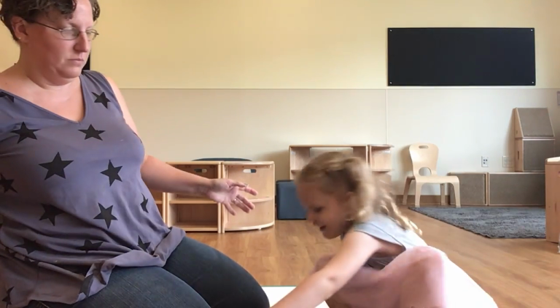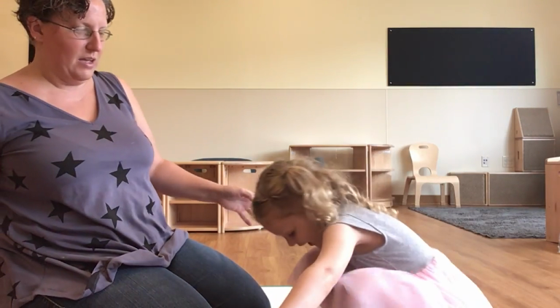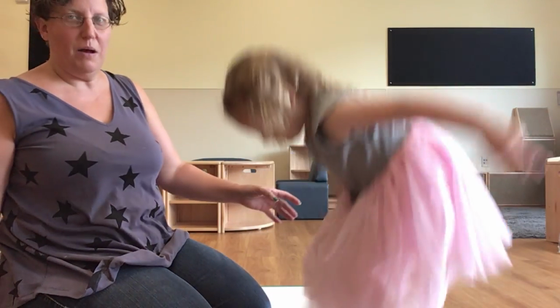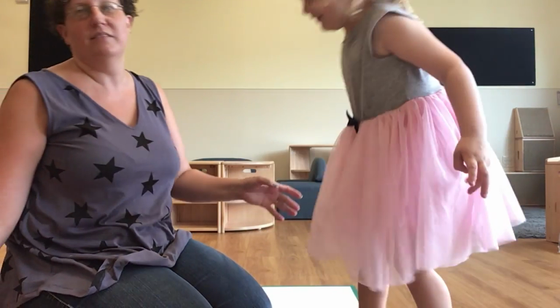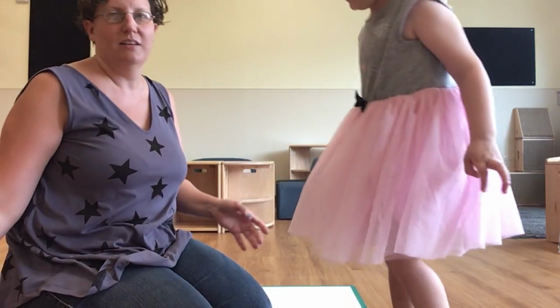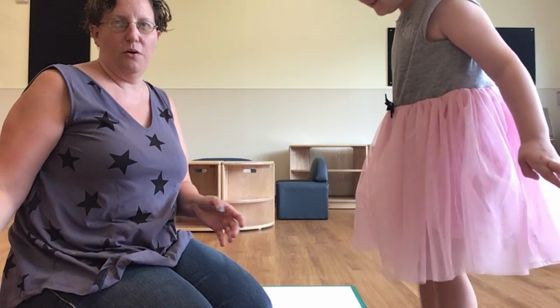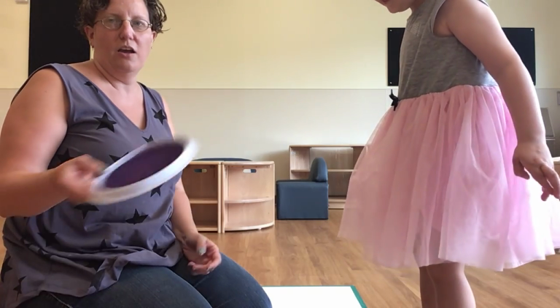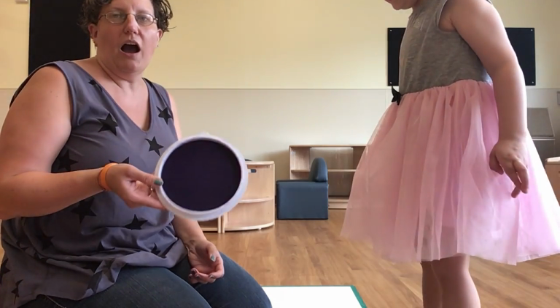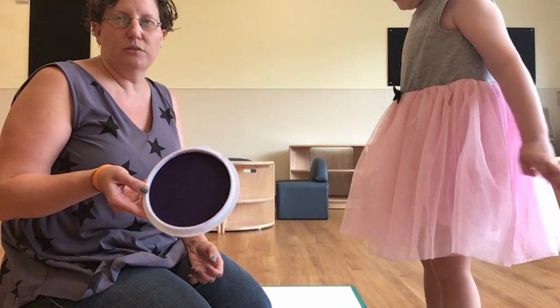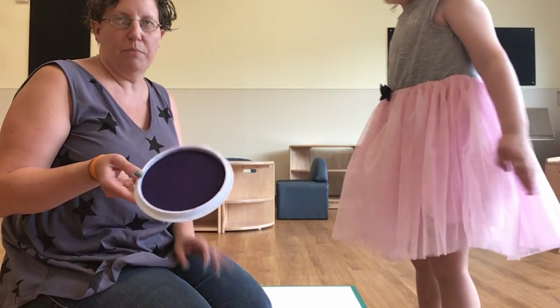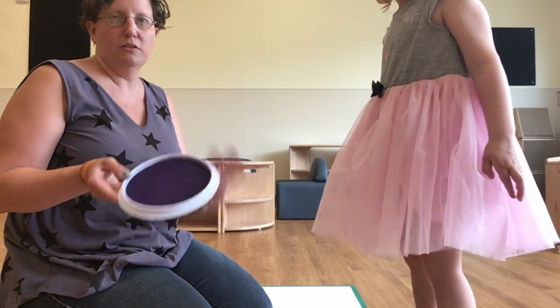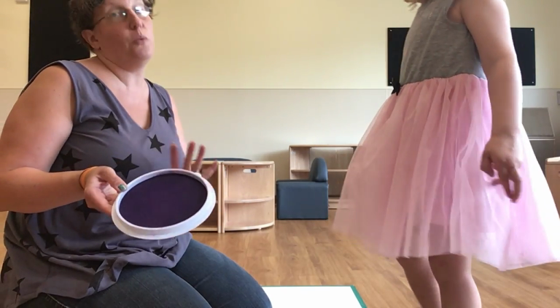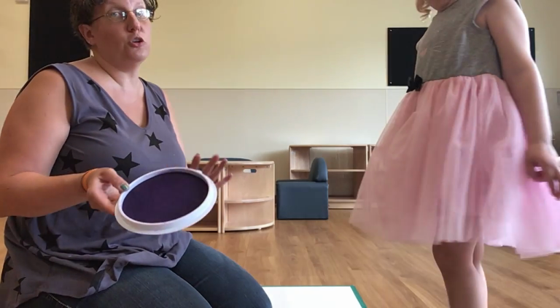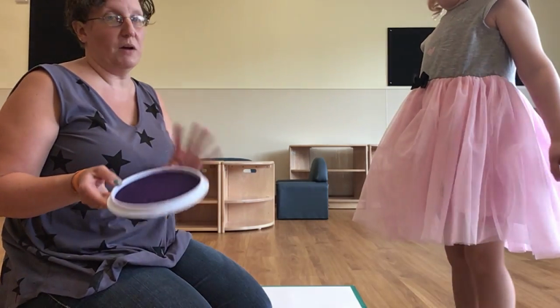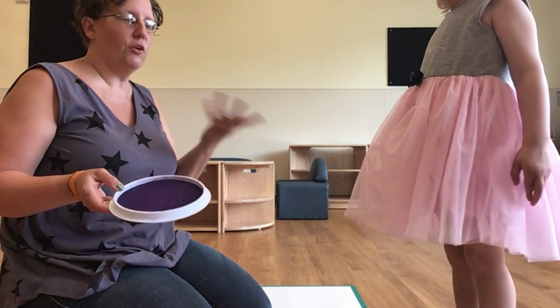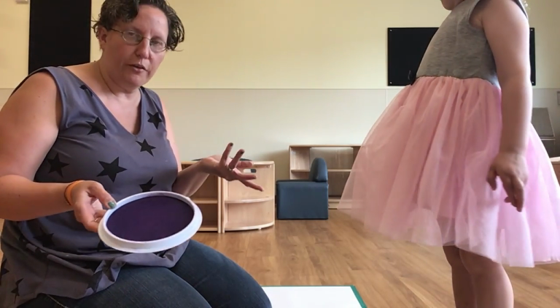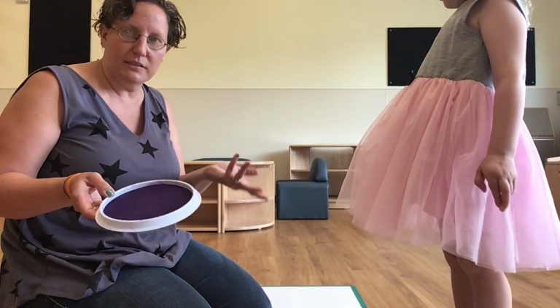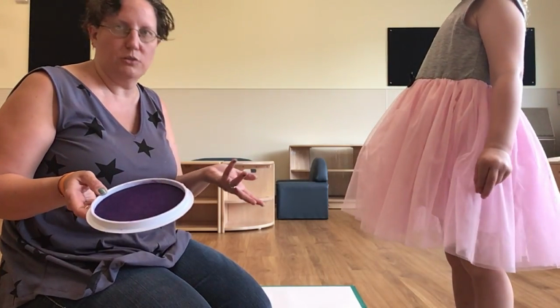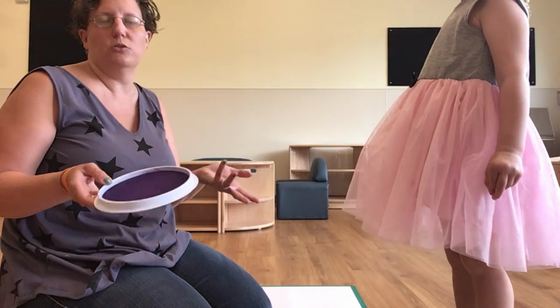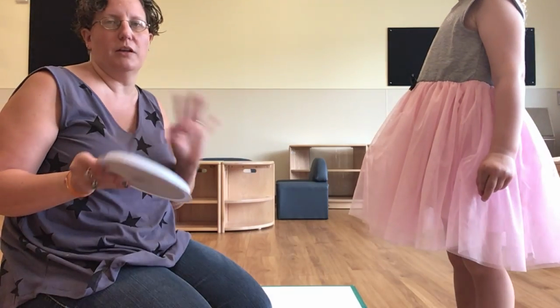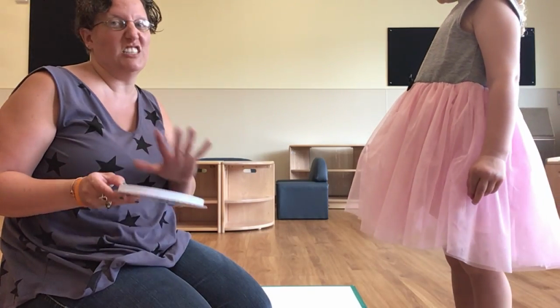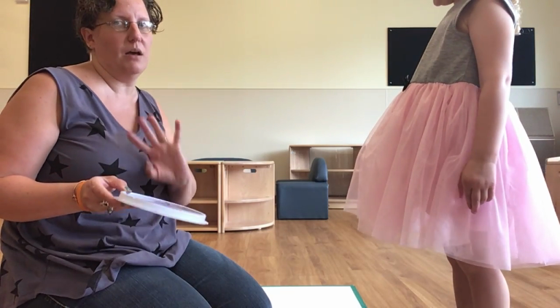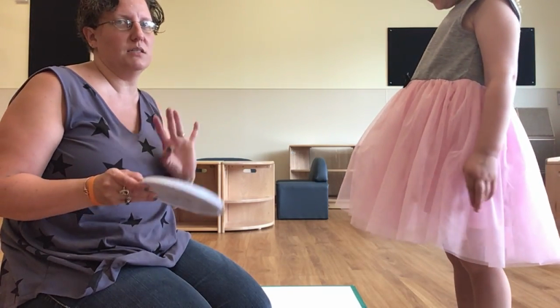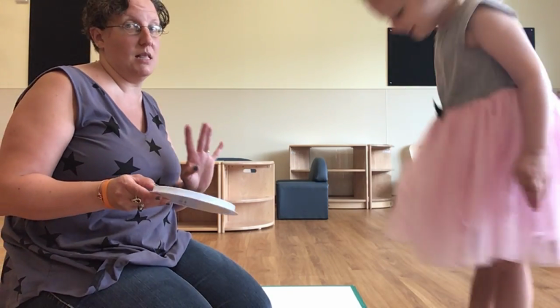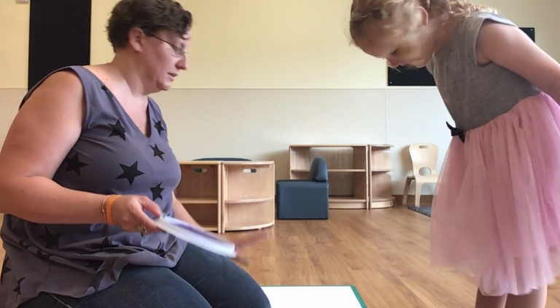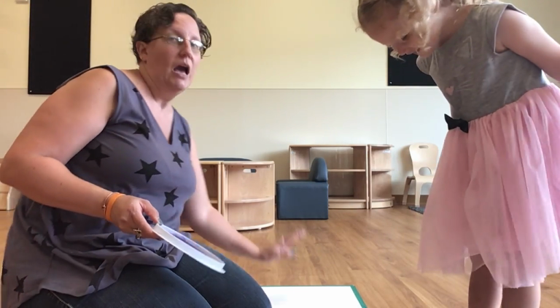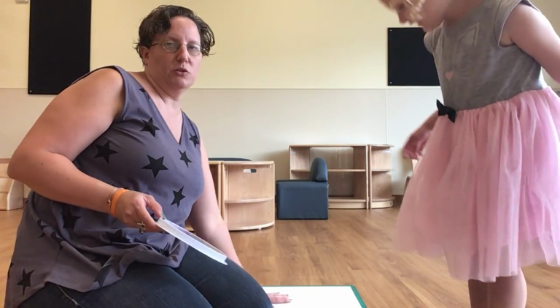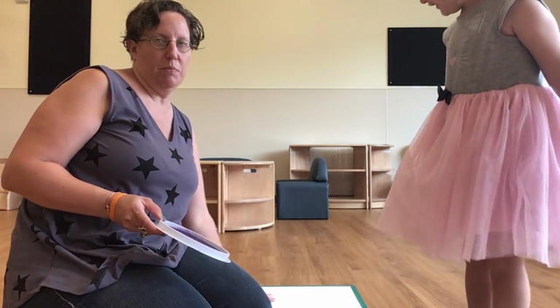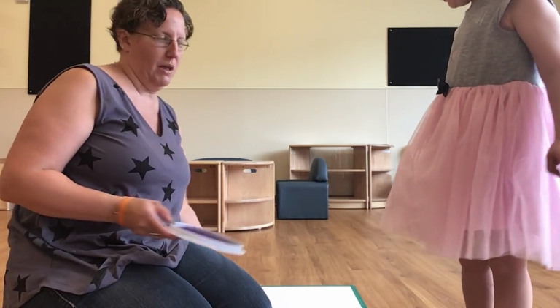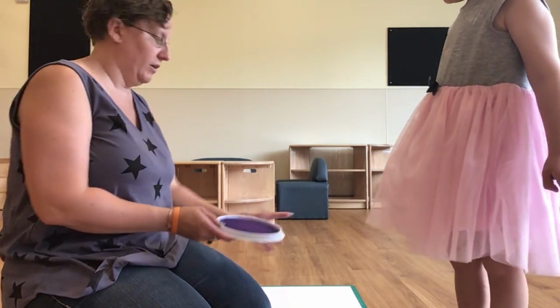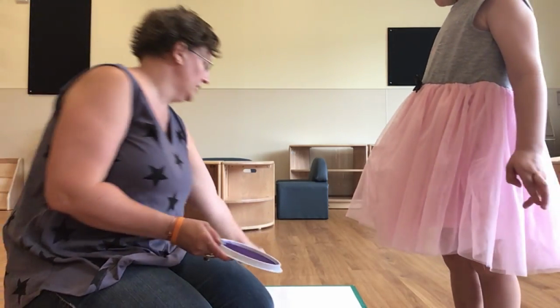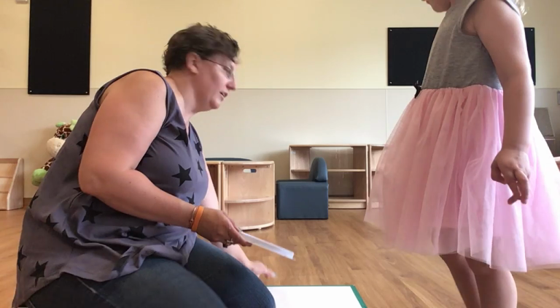Oh hey, you're popping! Okay, I use a stamp pad so that you don't make a huge mess. If you have other paints in the house you can use them, but a stamp pad is less messy. You also tape a piece of paper down. Okay Shae, come over here.